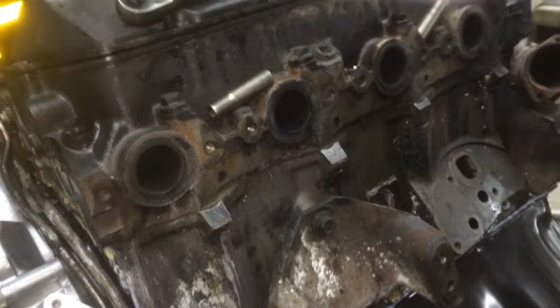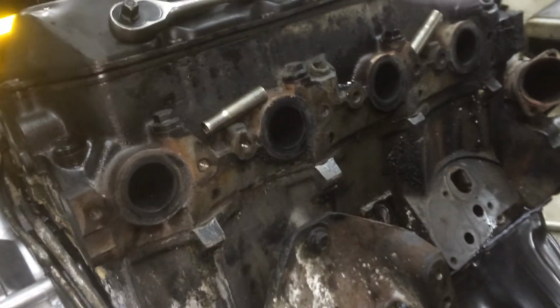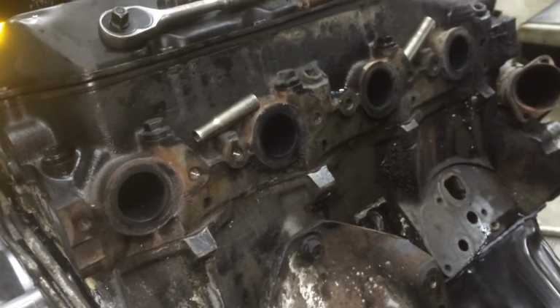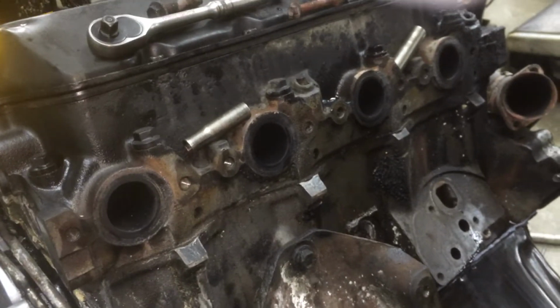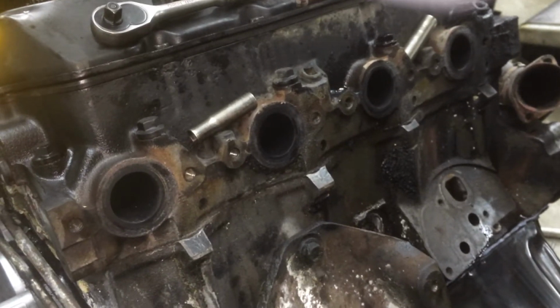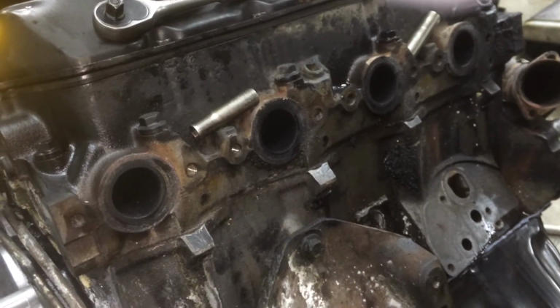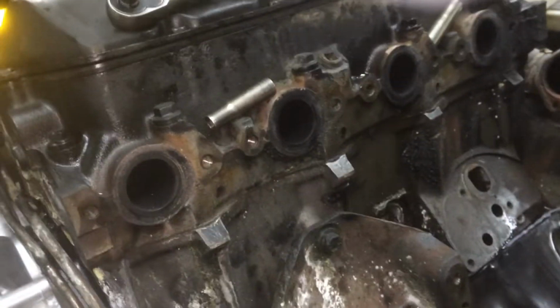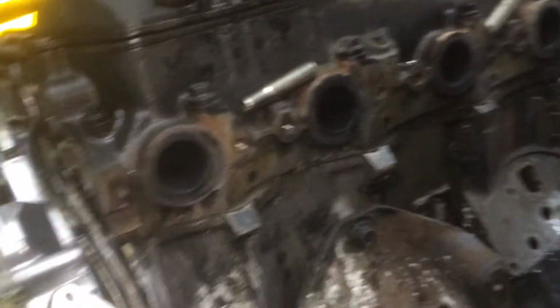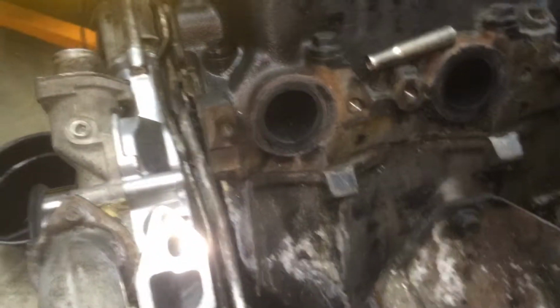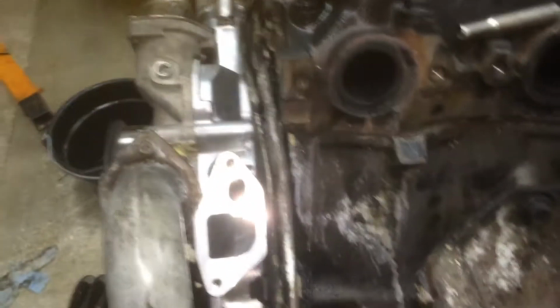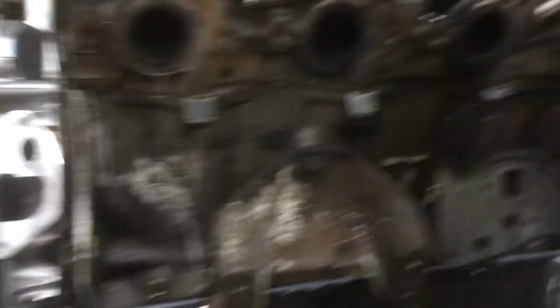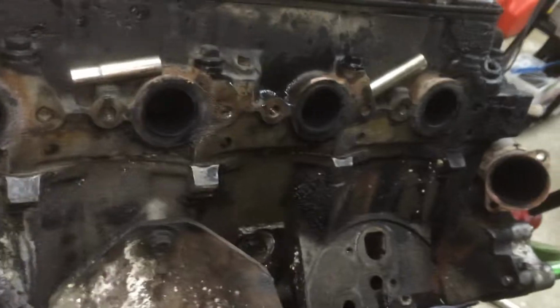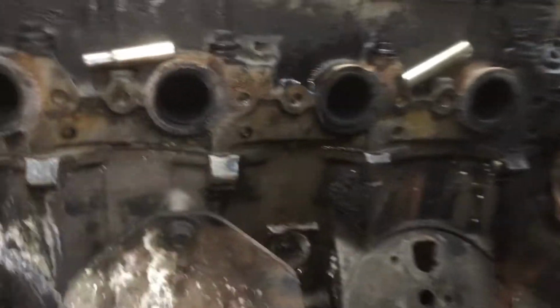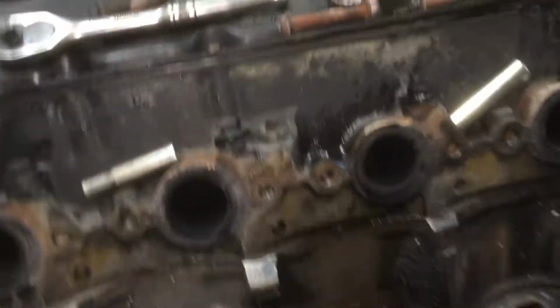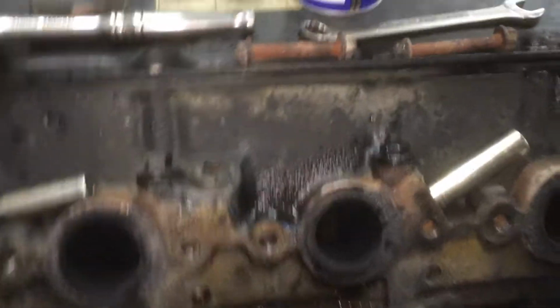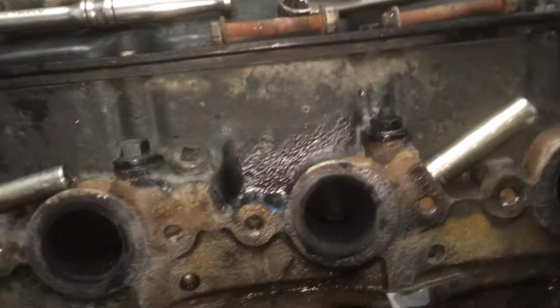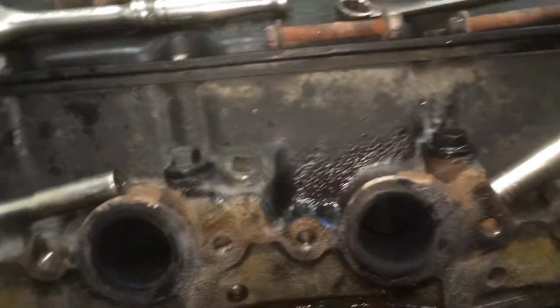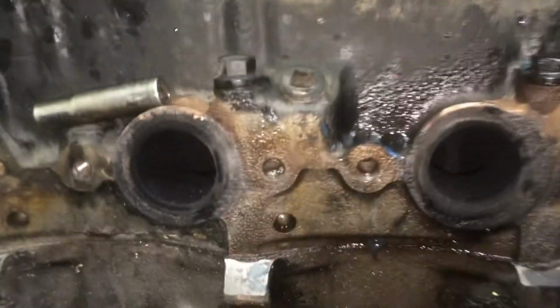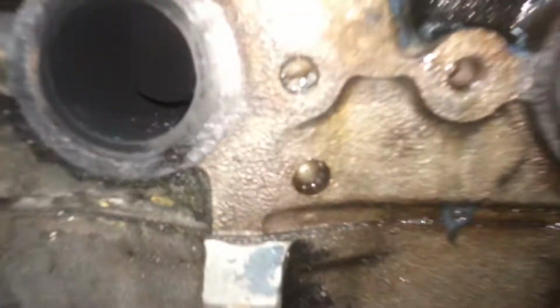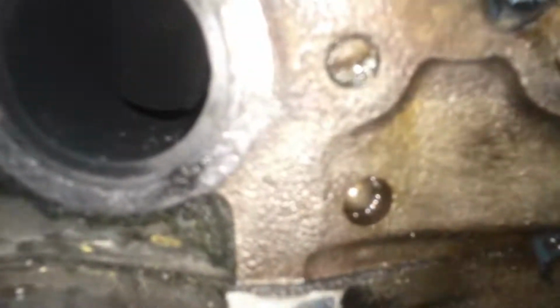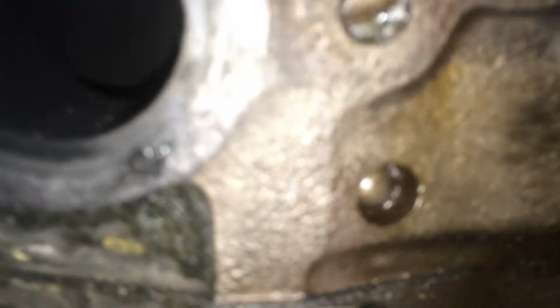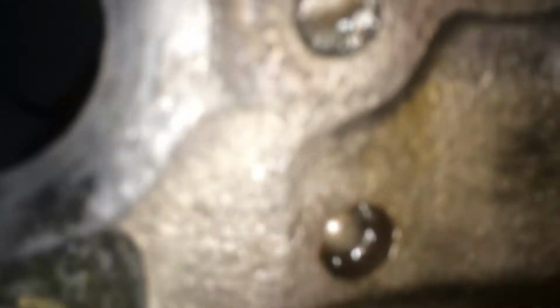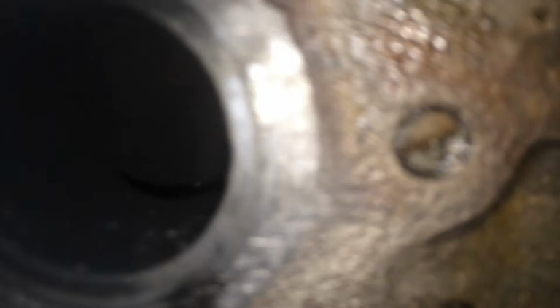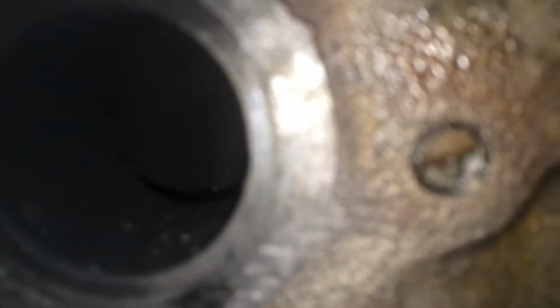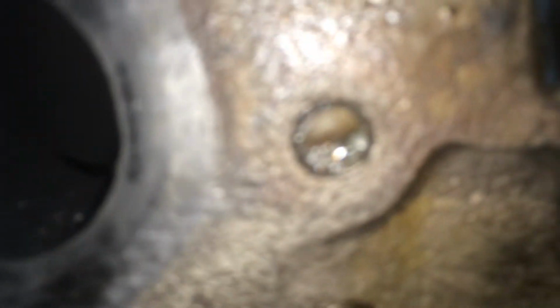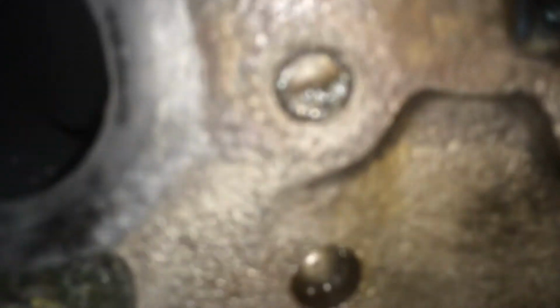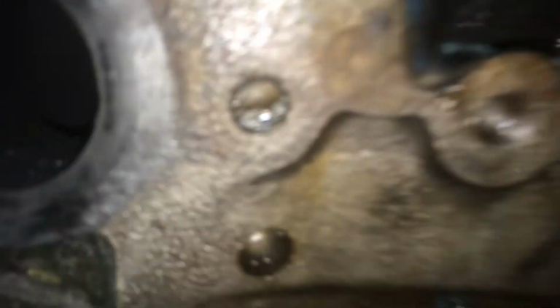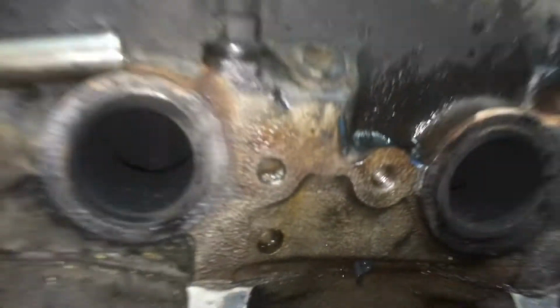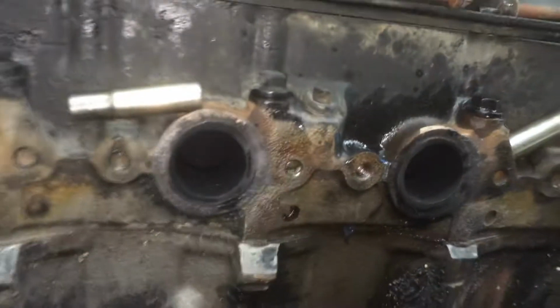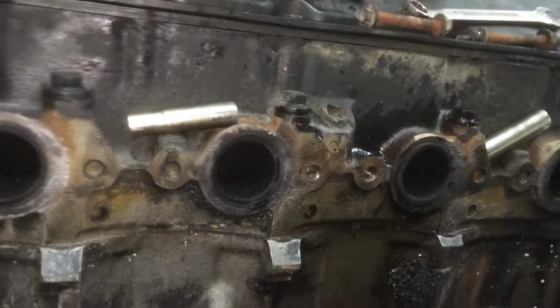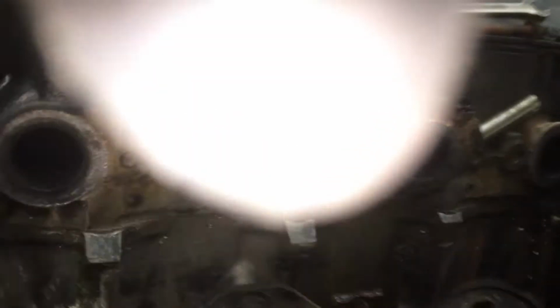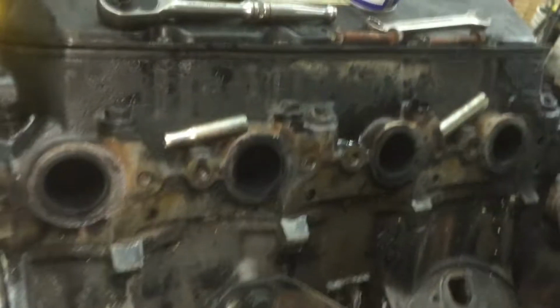I'm resealing my wife's '01 7.3 and when I was putting new exhaust manifold gaskets on, this stupid bolt broke off. I'm going to show you an easy way to get that sucker out of there, right in the side of the head.